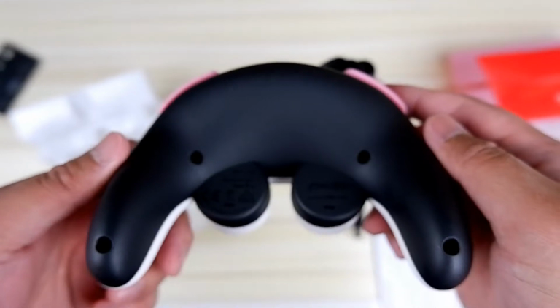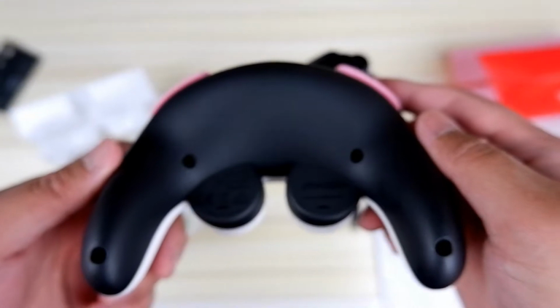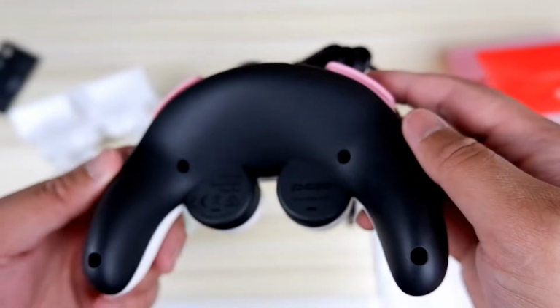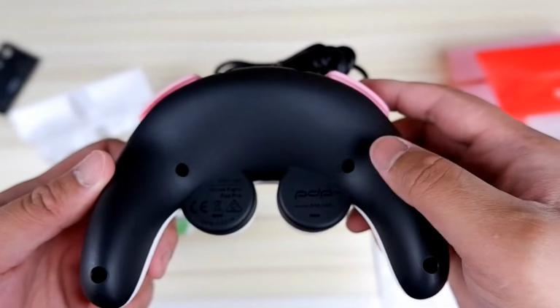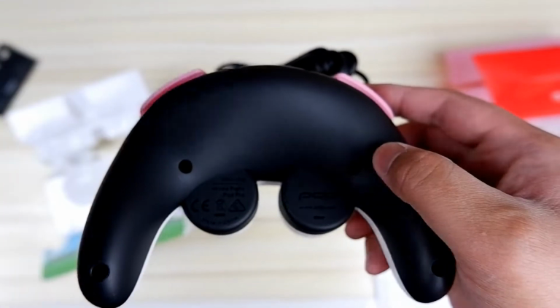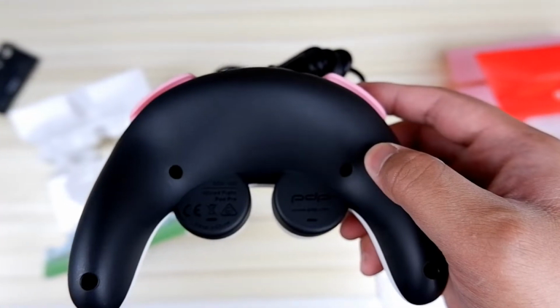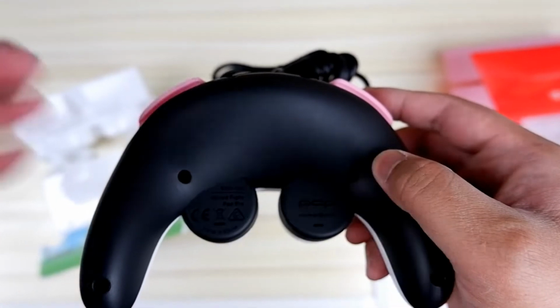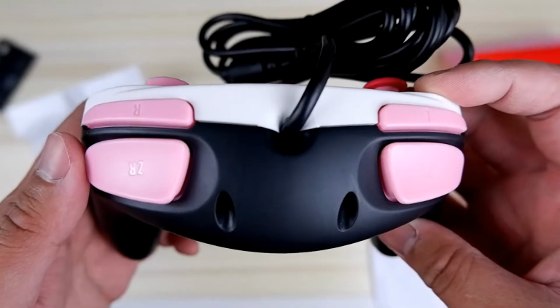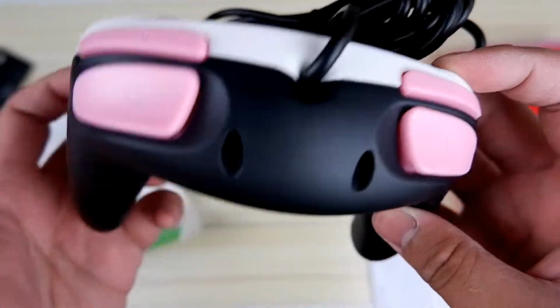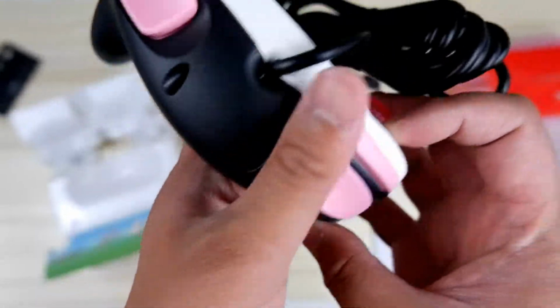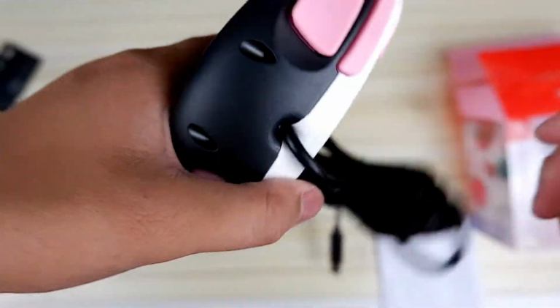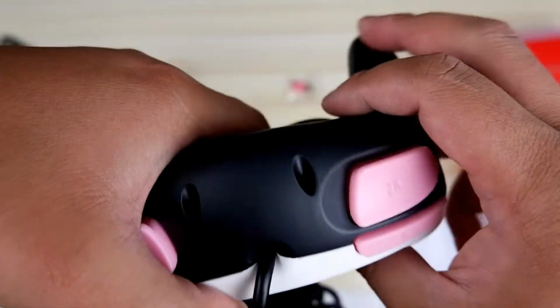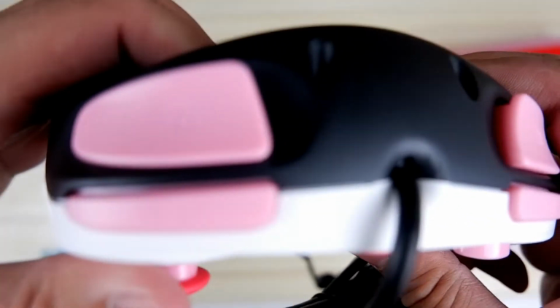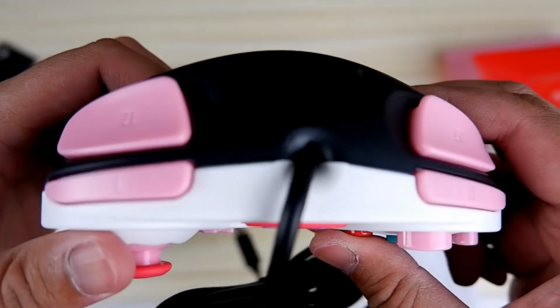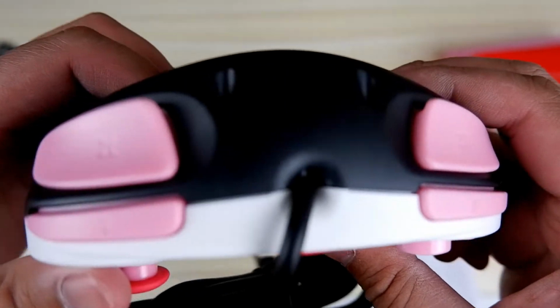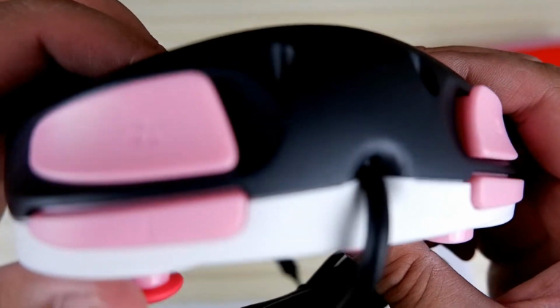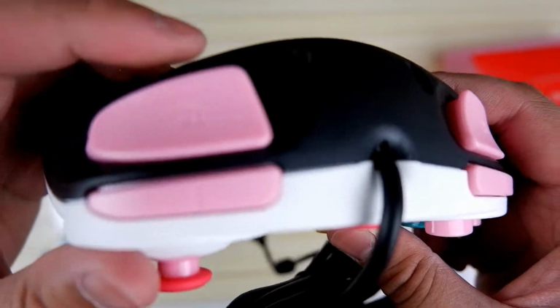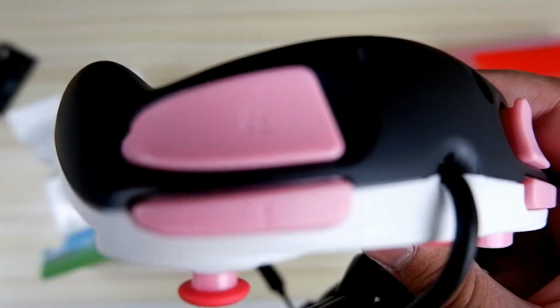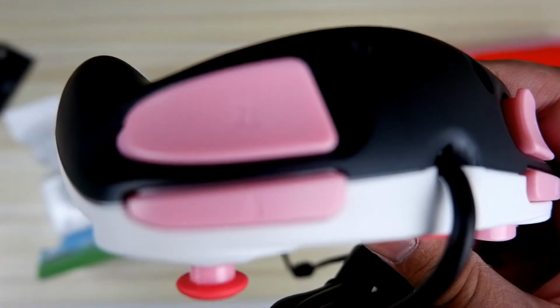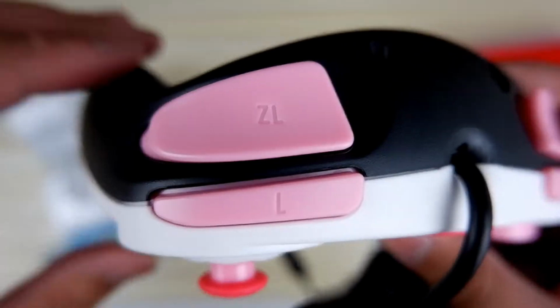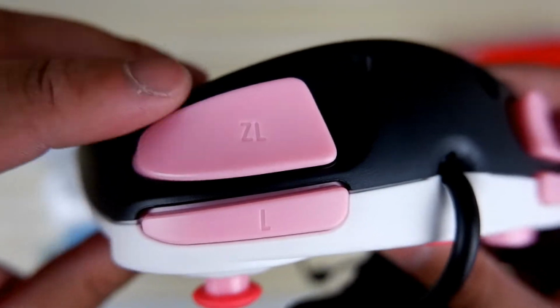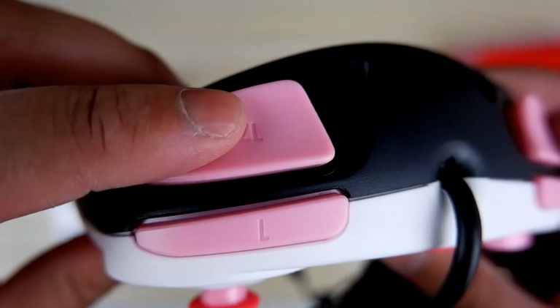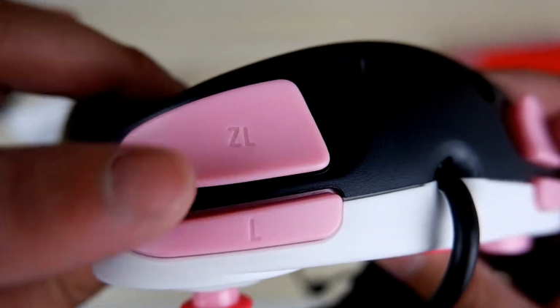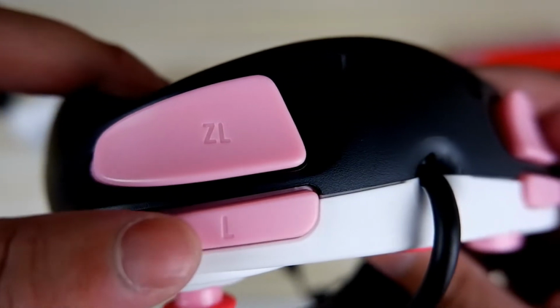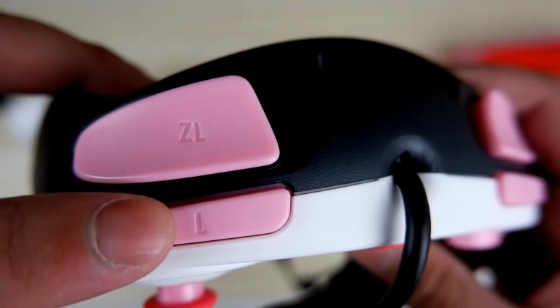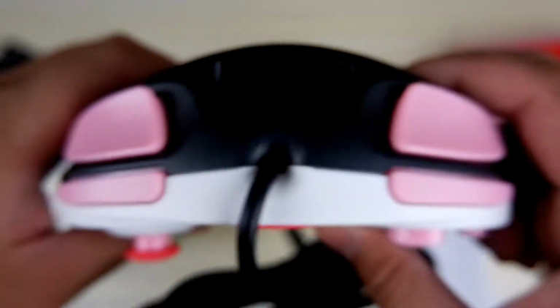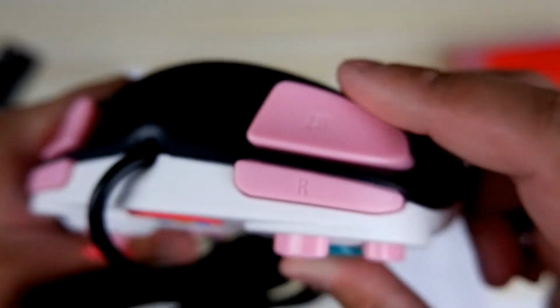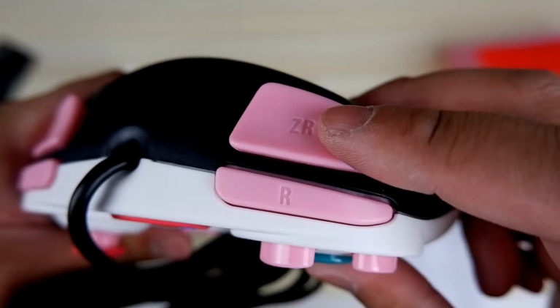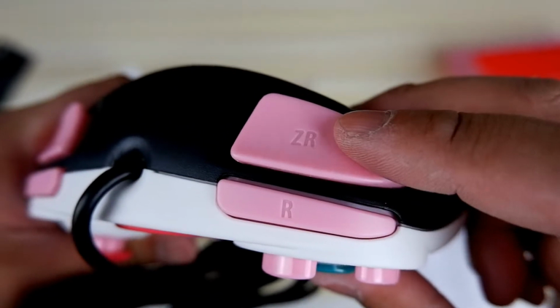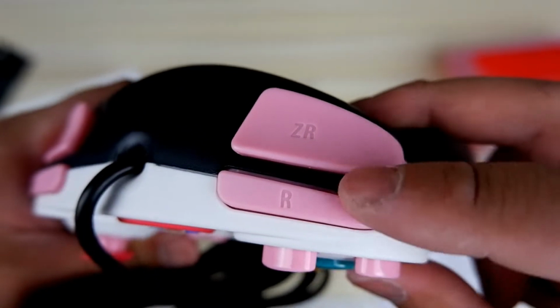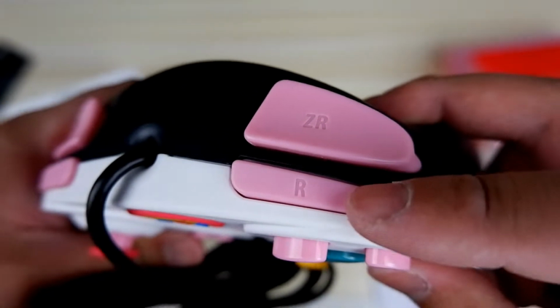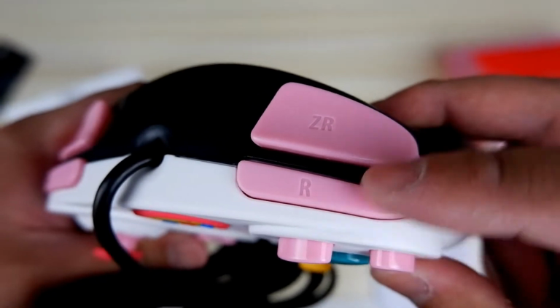But there's one thing I did not like about this controller — they got lazy with the back and just made it black. Why not make it peach? Or why not just make the whole controller white? I ask these questions, but I already know the answer: just to save money.